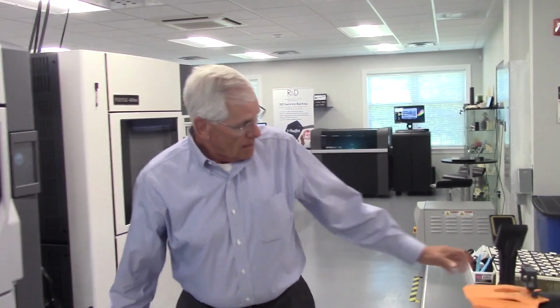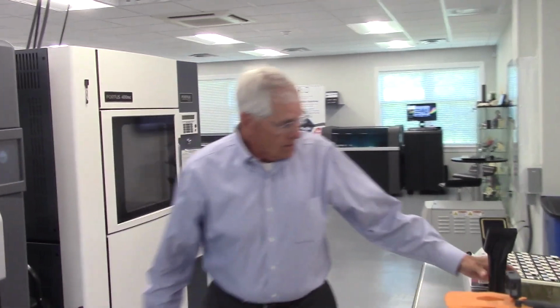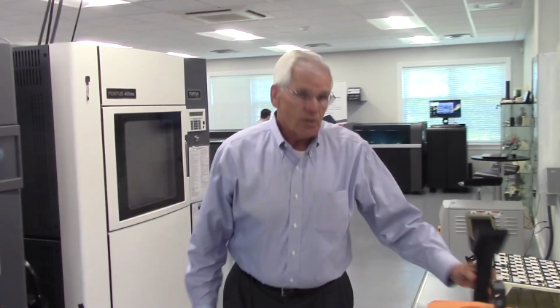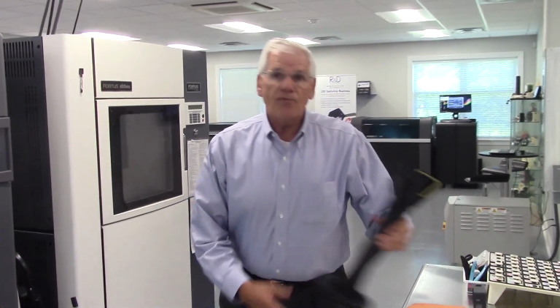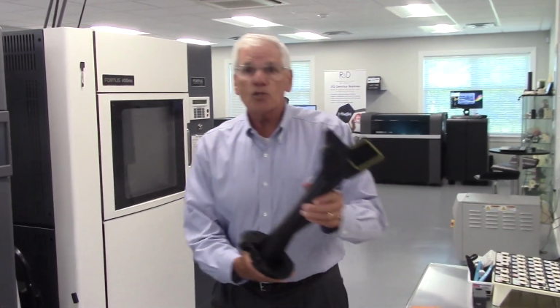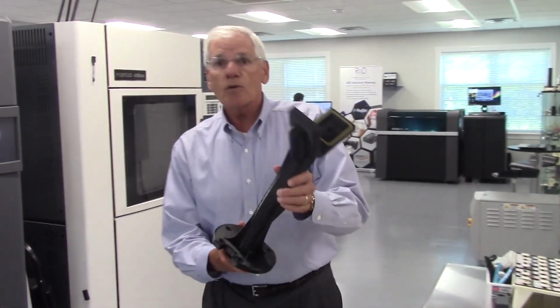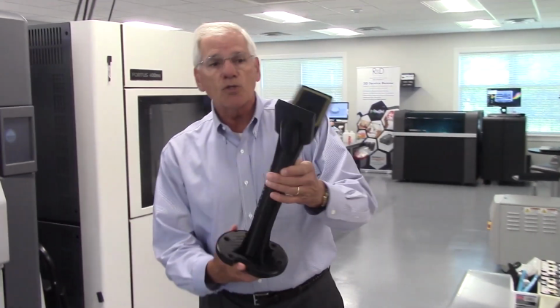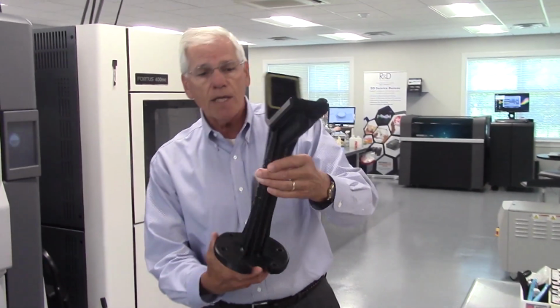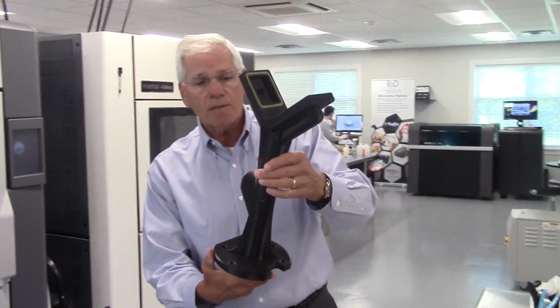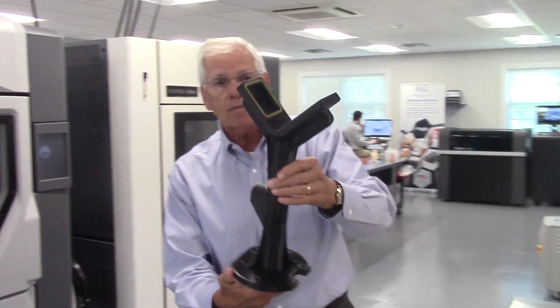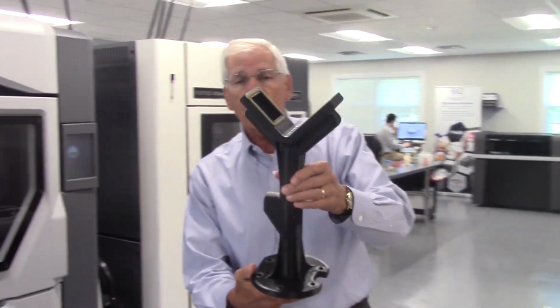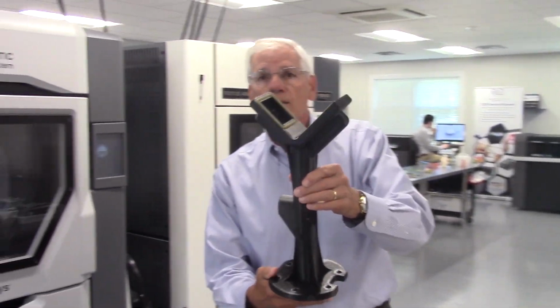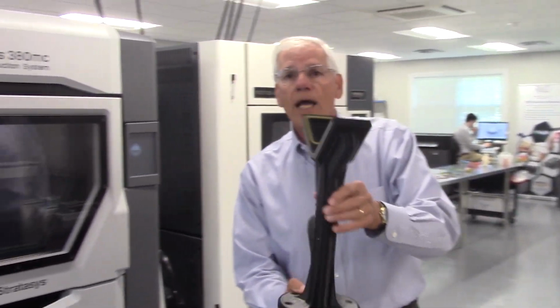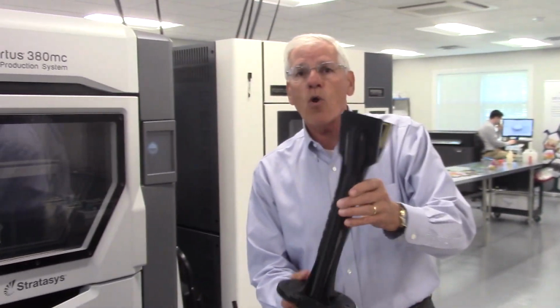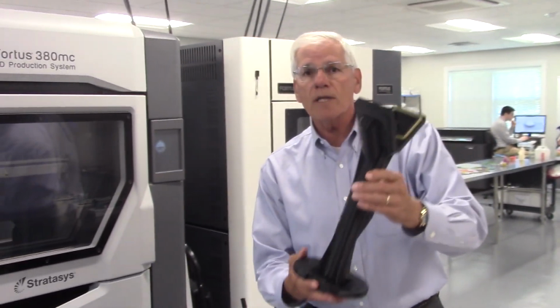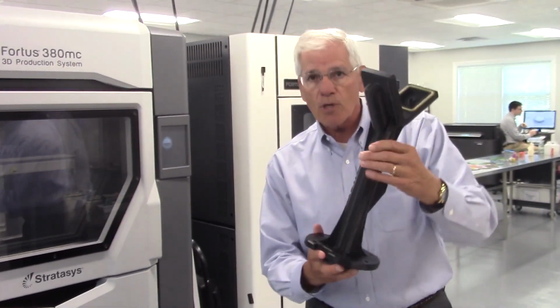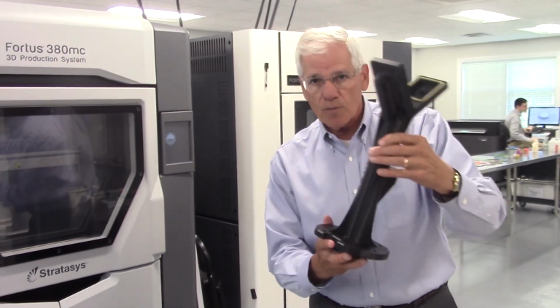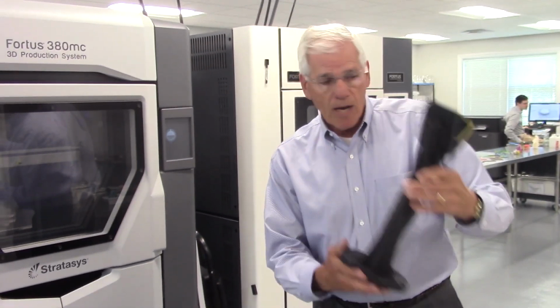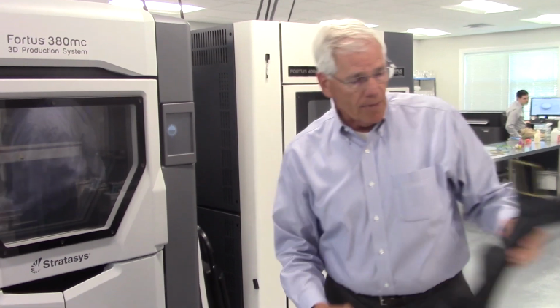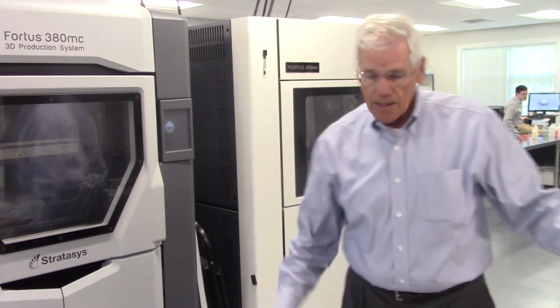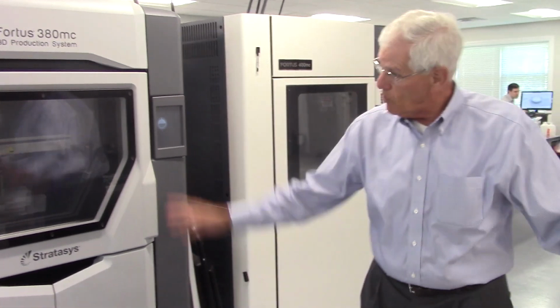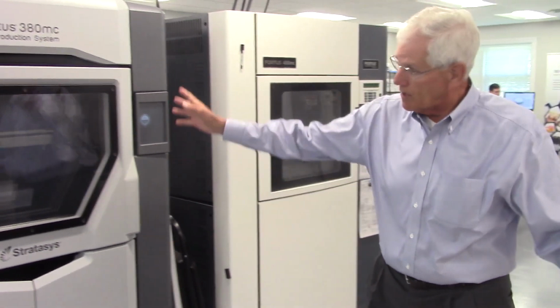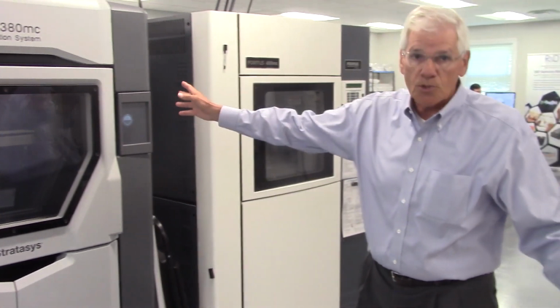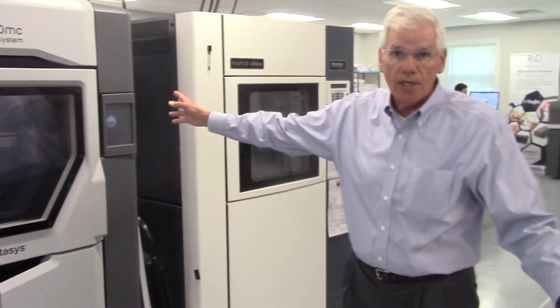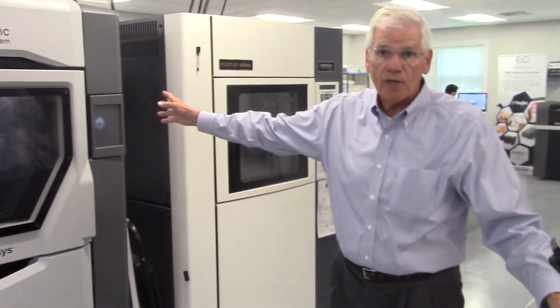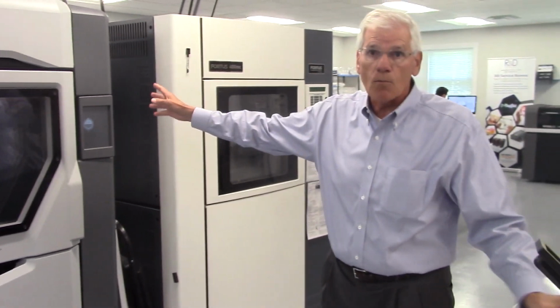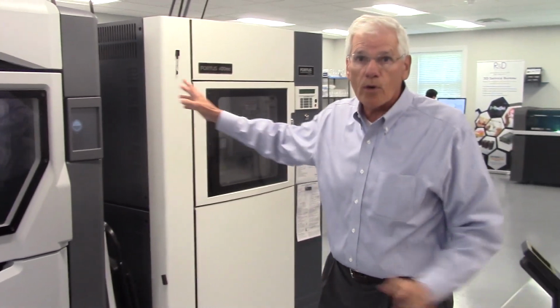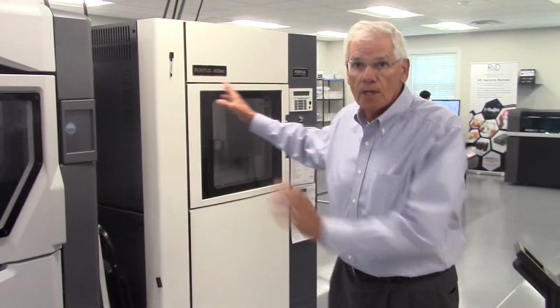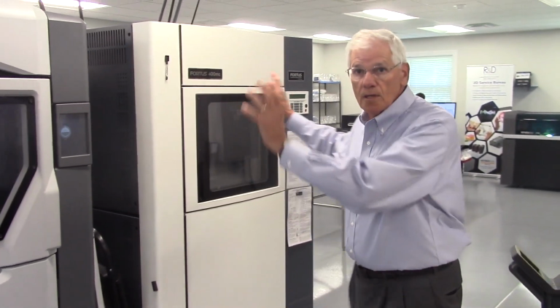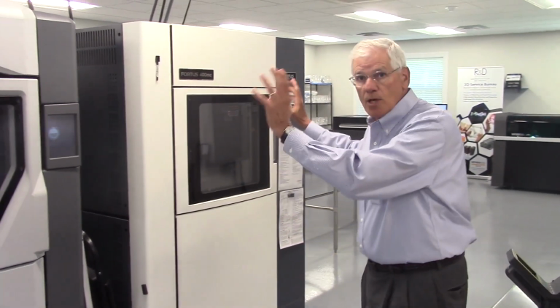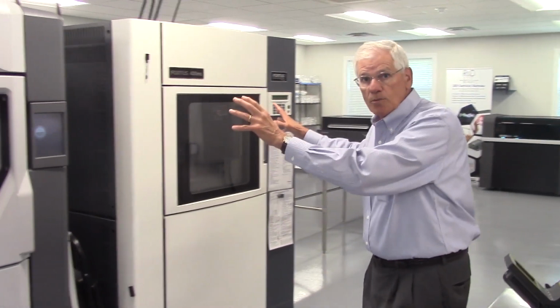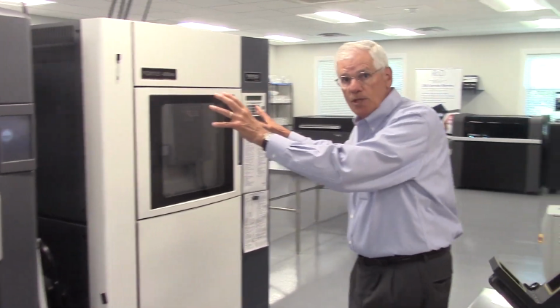This is a fixture for a jig. Again, high quality production pot, made by one of these machines. Again, more production machines.